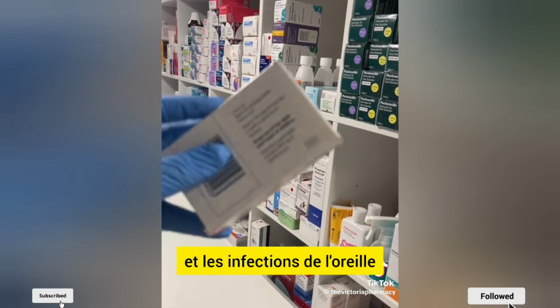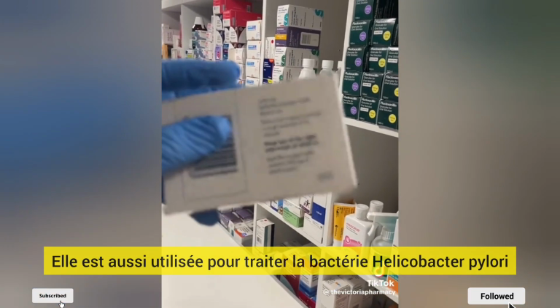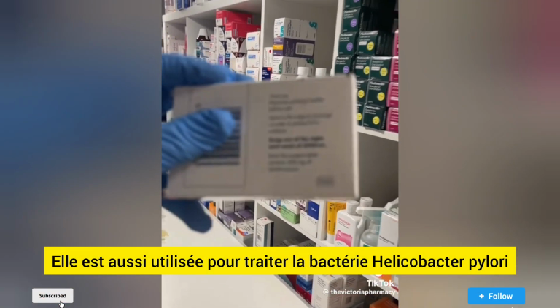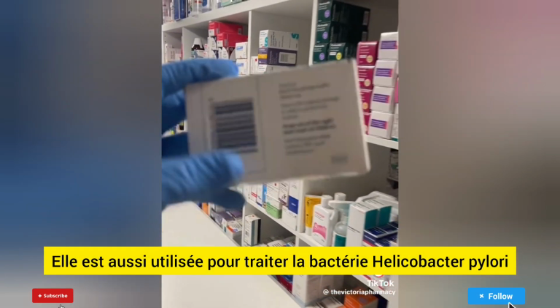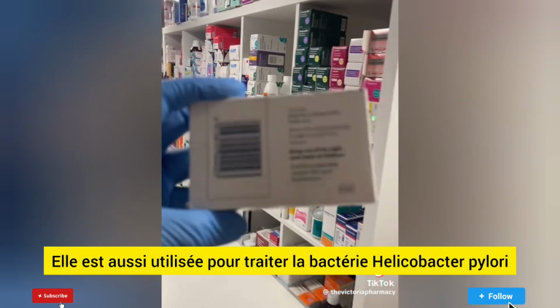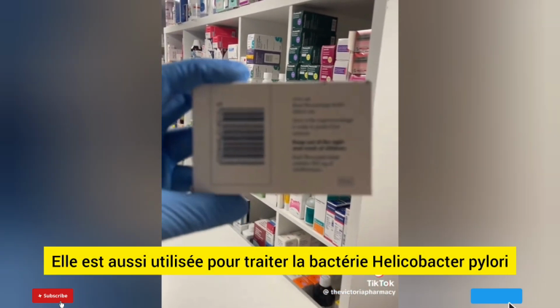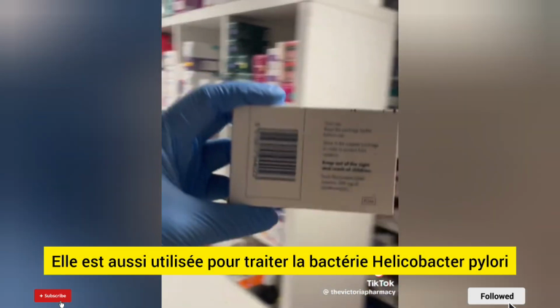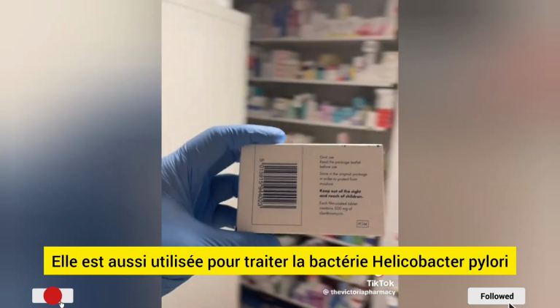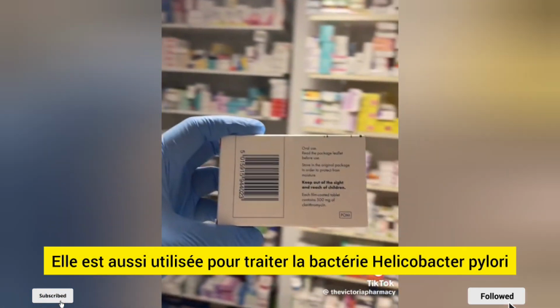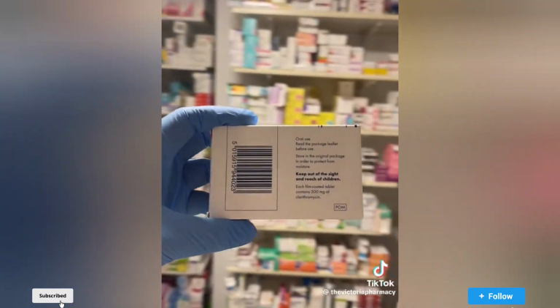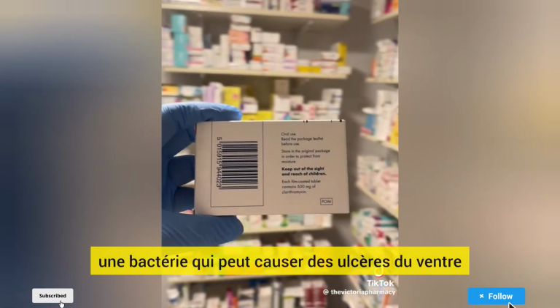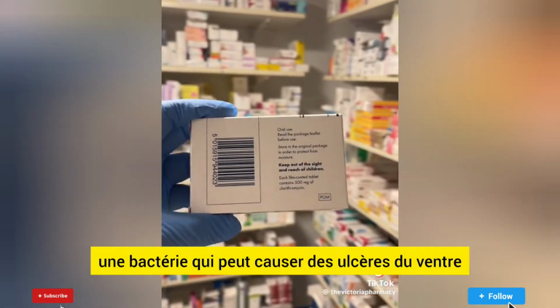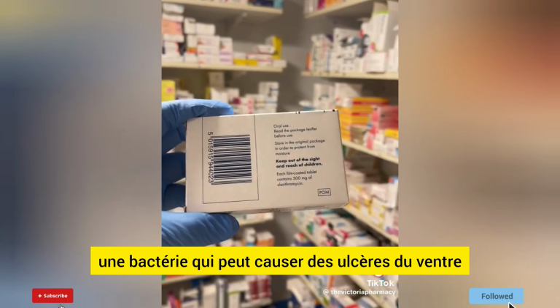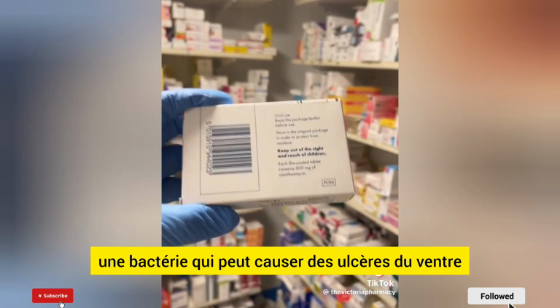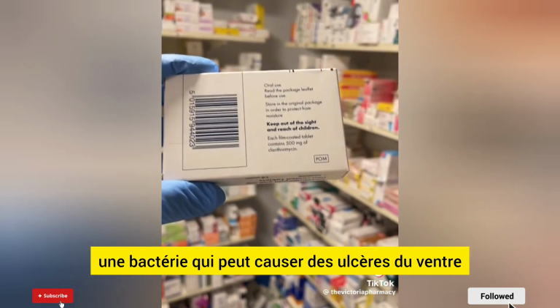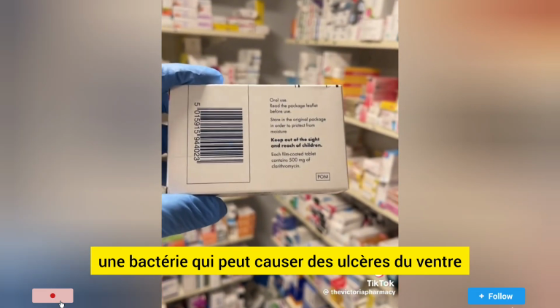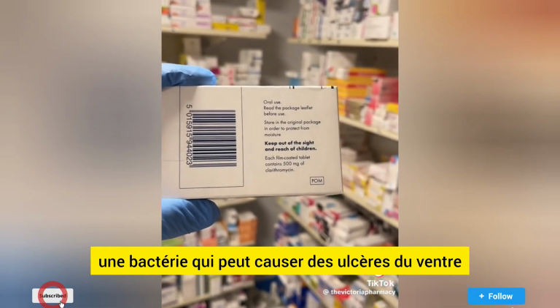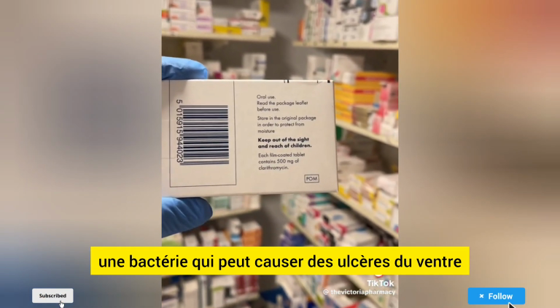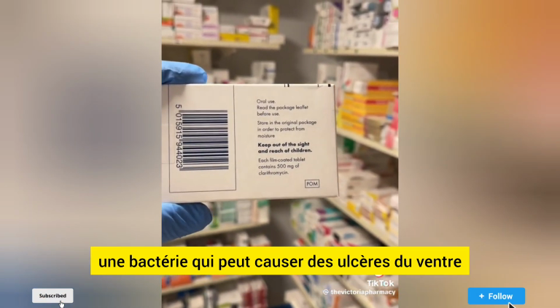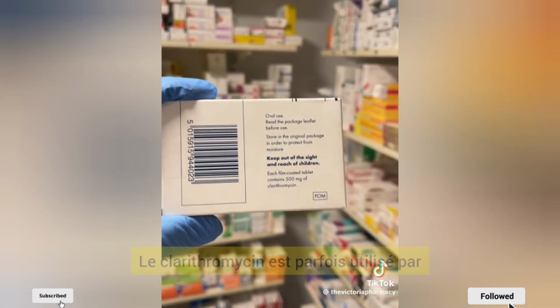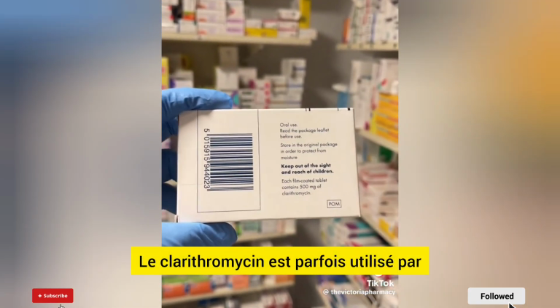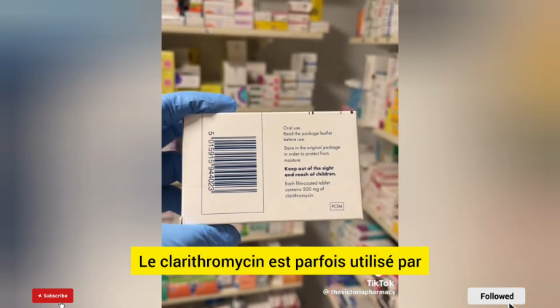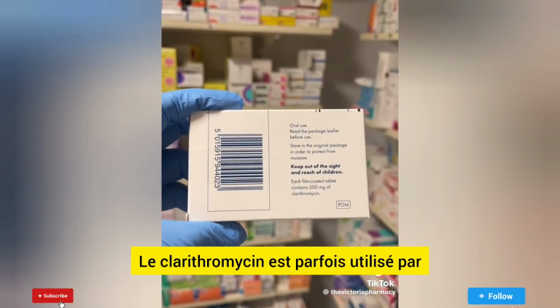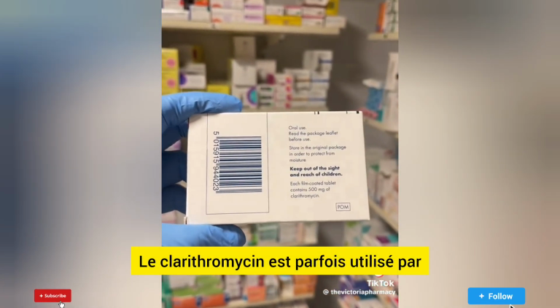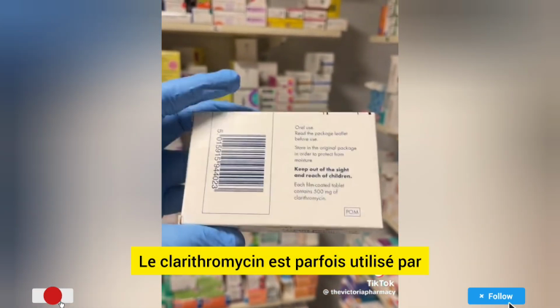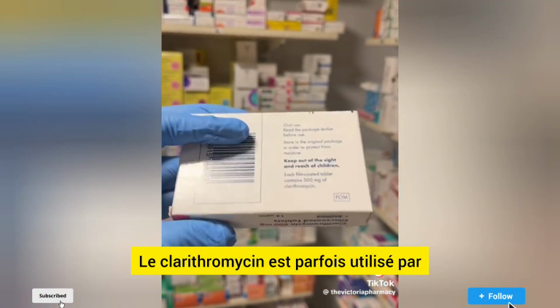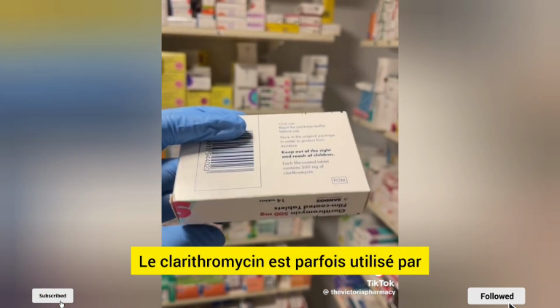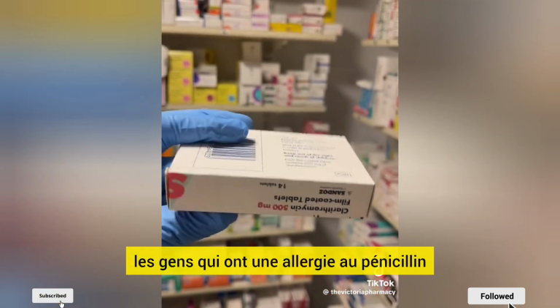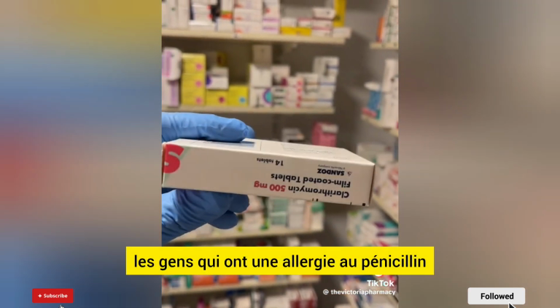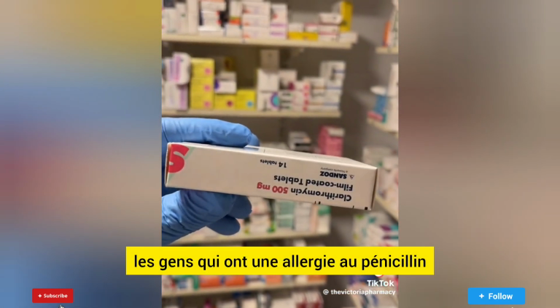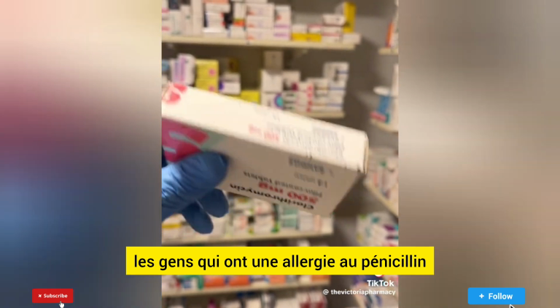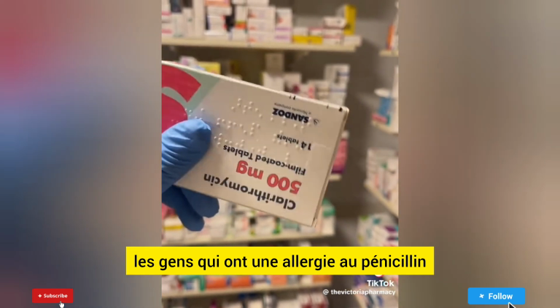It's also used to treat Helicobacter pylori, a bacteria that can cause stomach ulcers. Clarithromycin is sometimes used by people who have an allergy to penicillin.